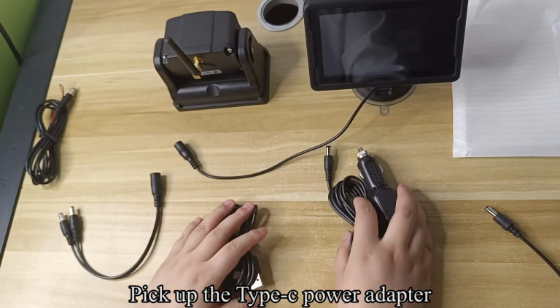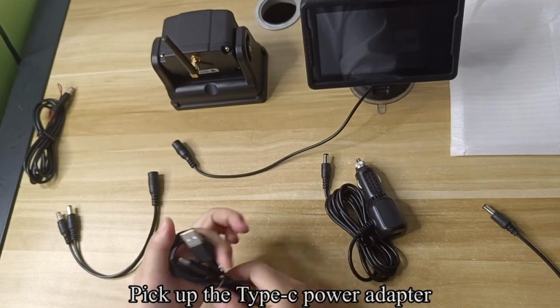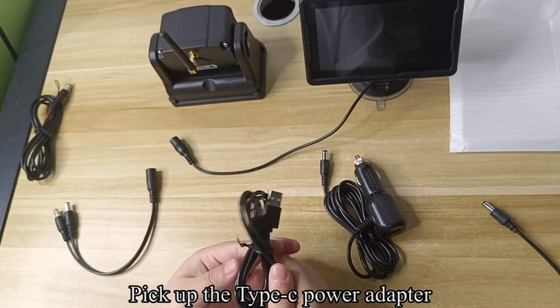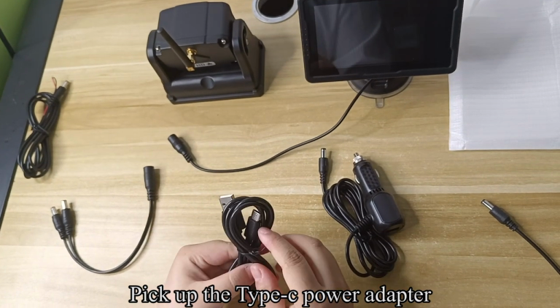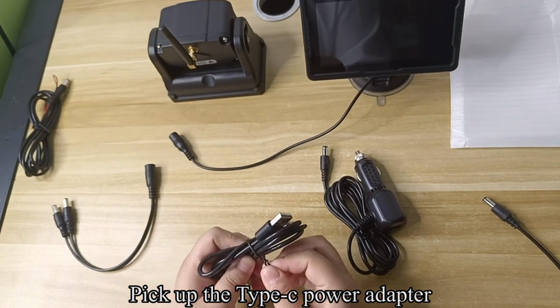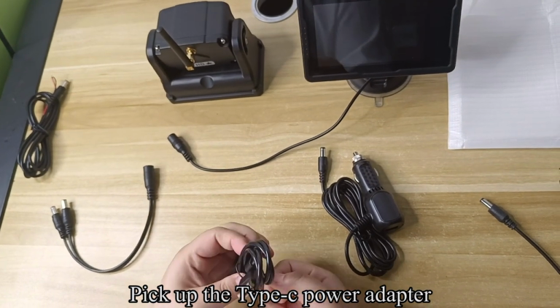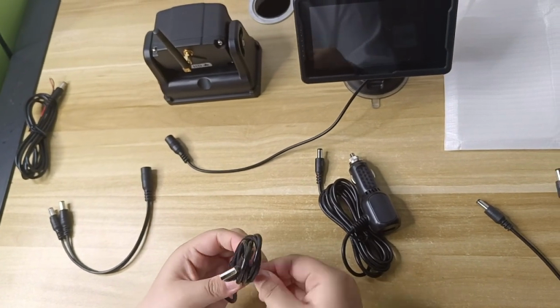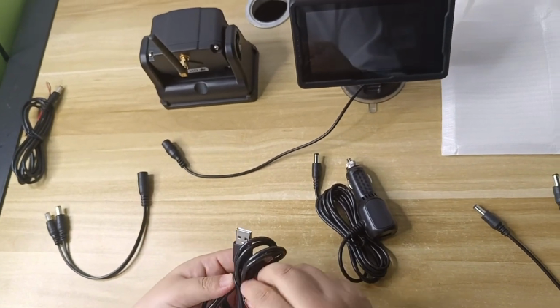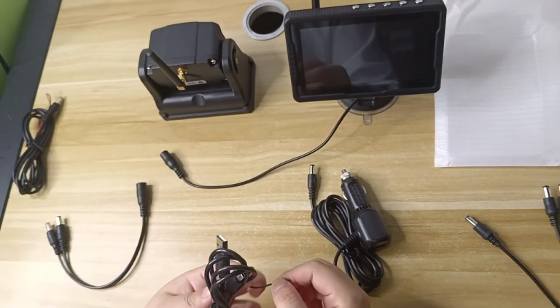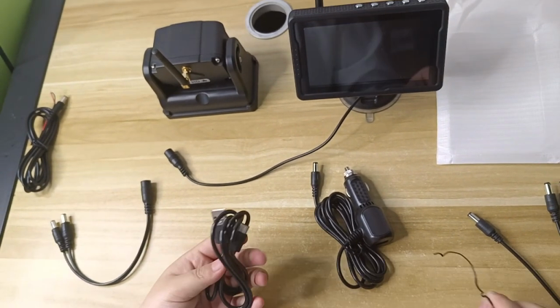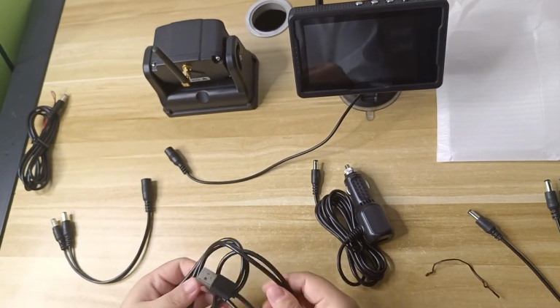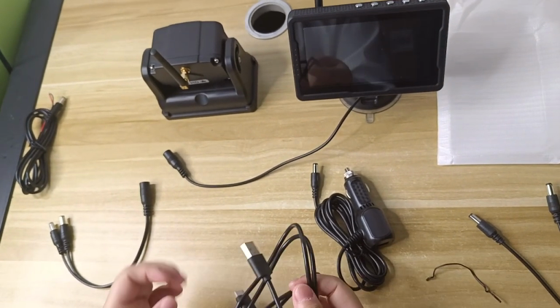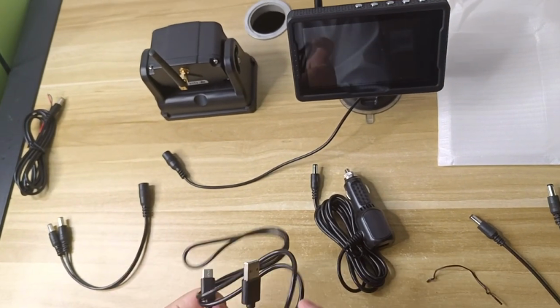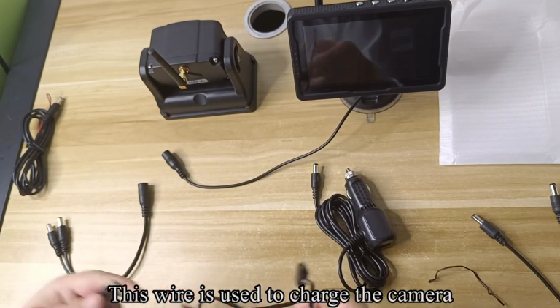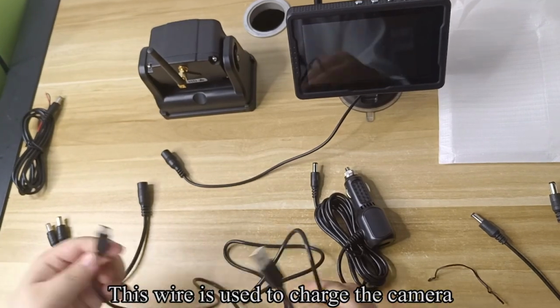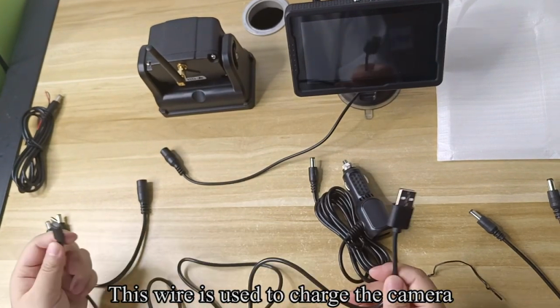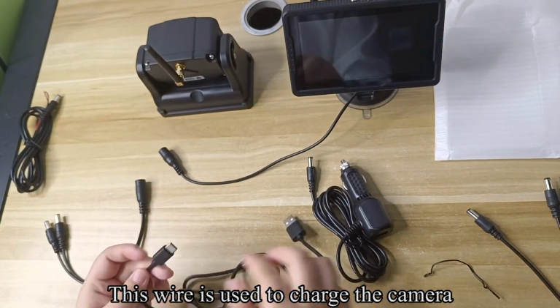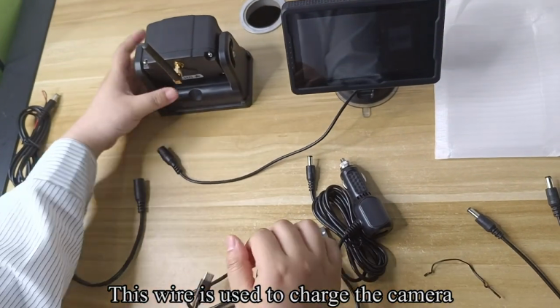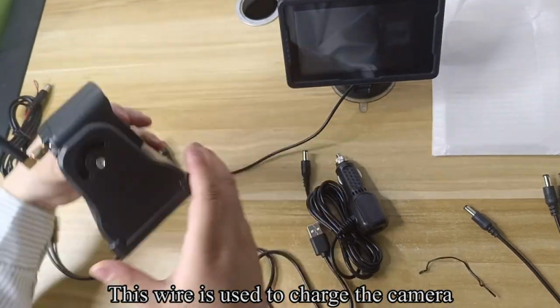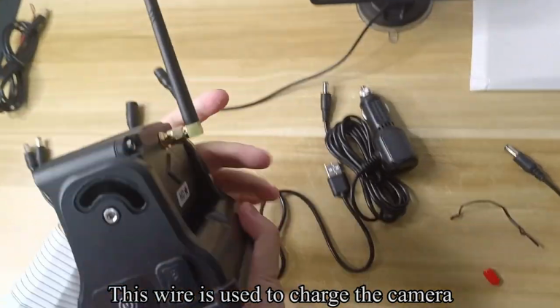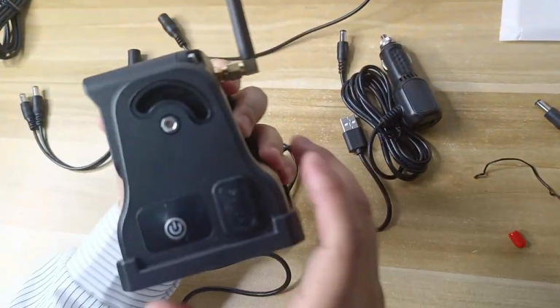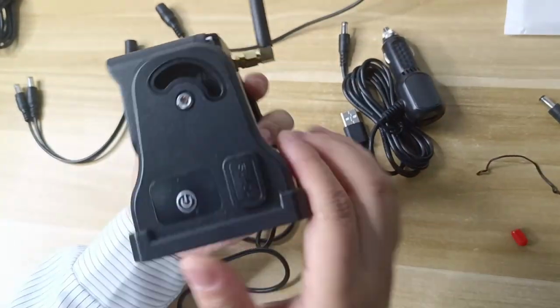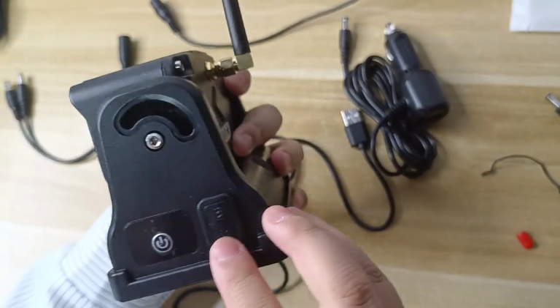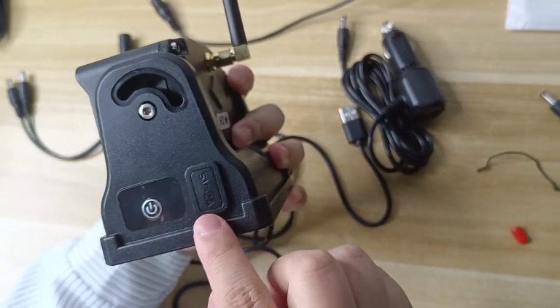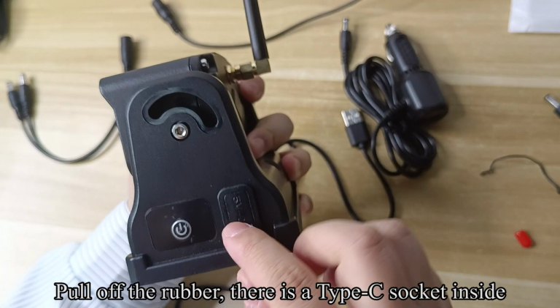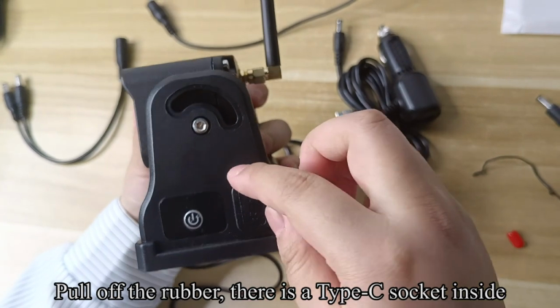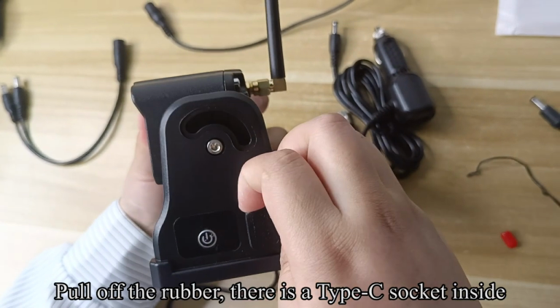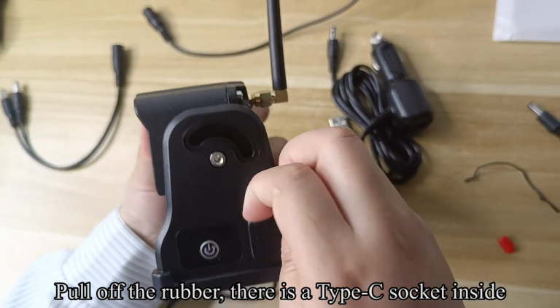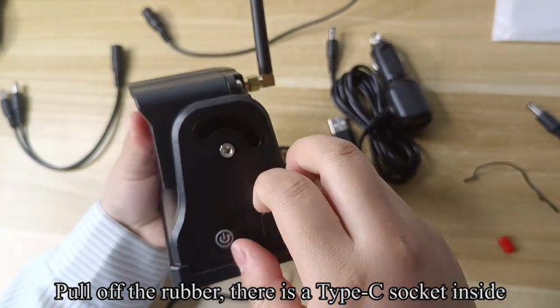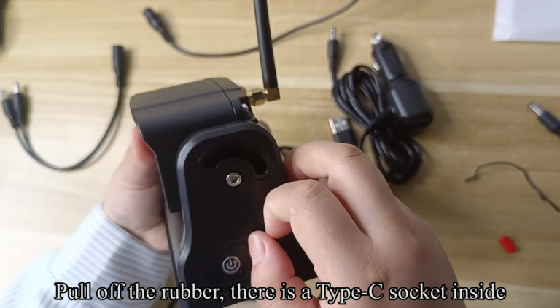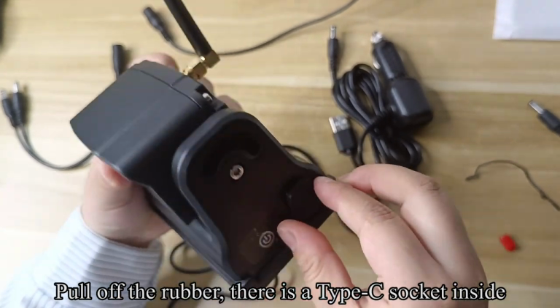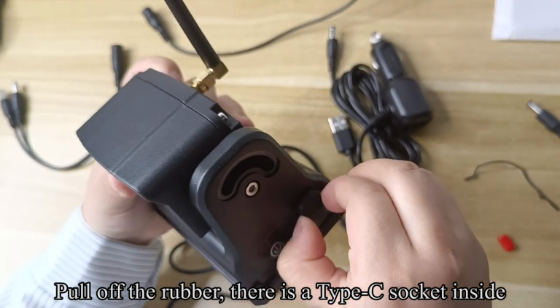Pick up the Type-C power adapter. This wire is used to charge the camera. Pull off the rubber — there is a Type-C socket inside.